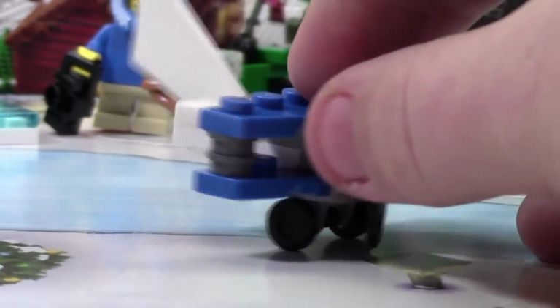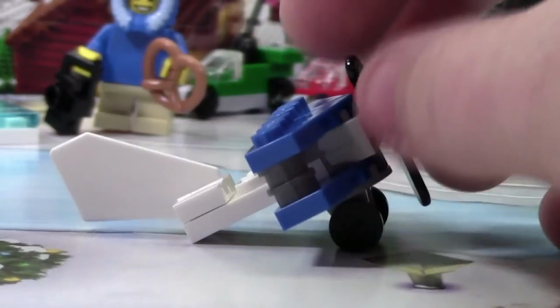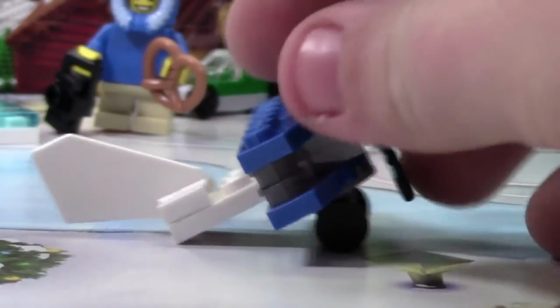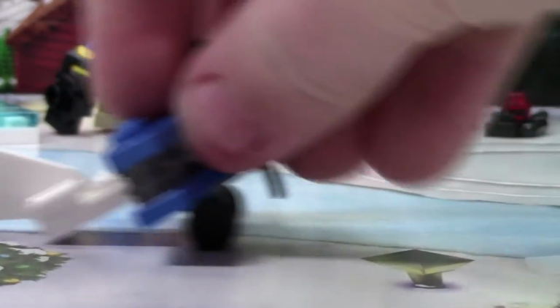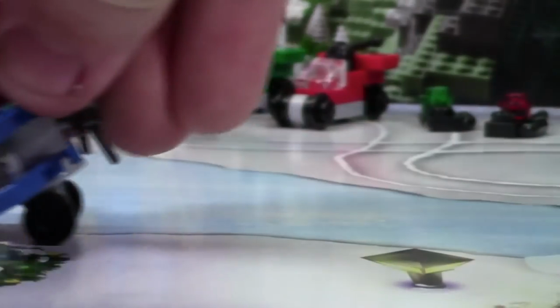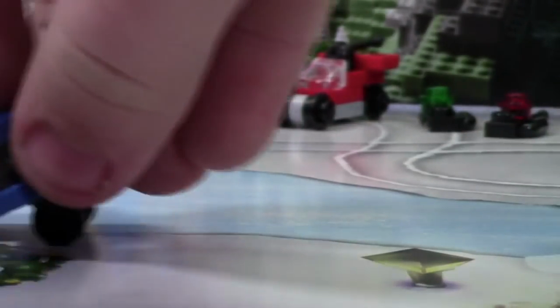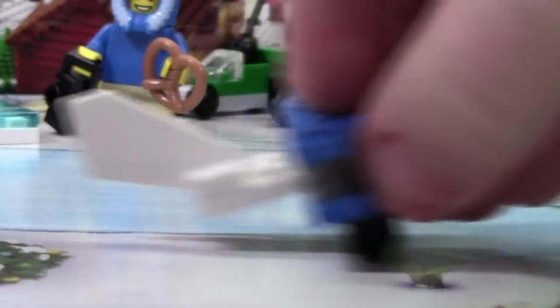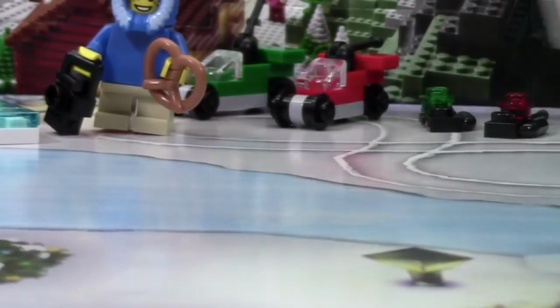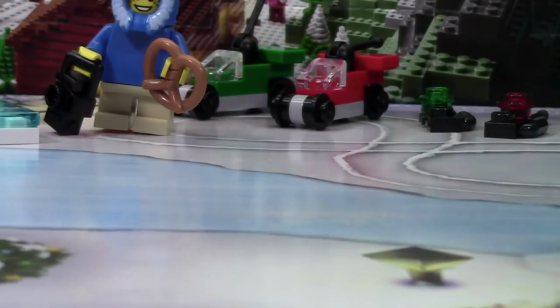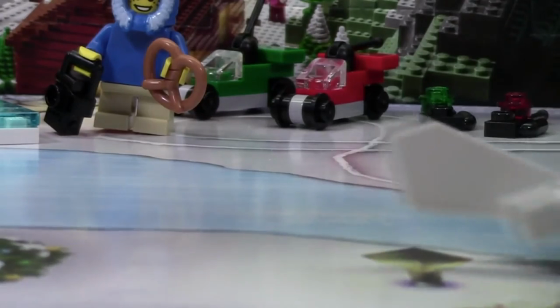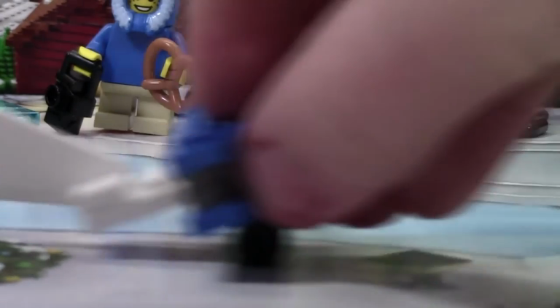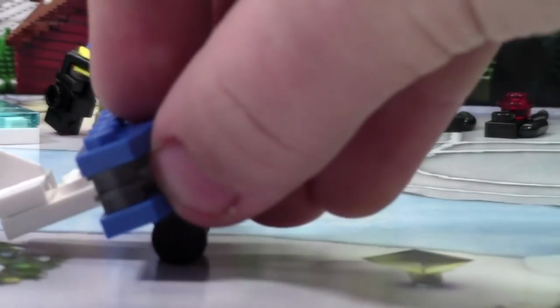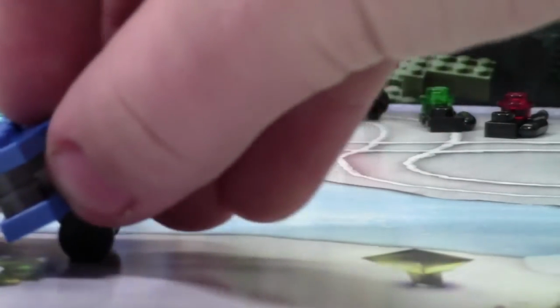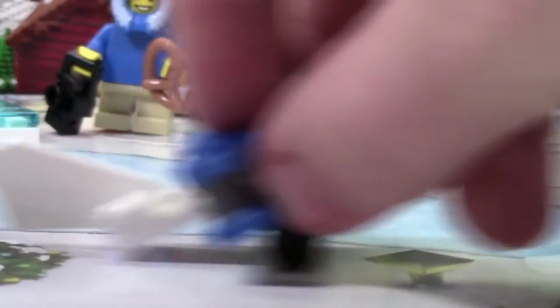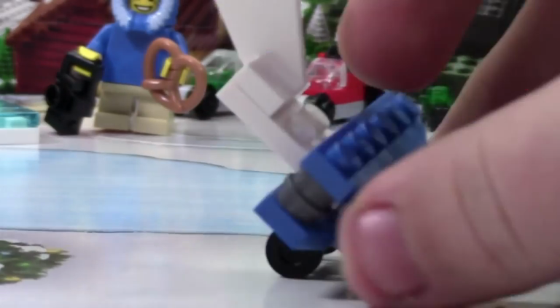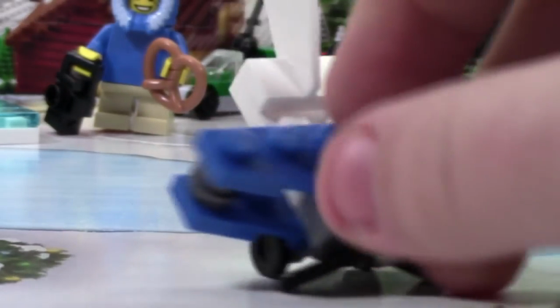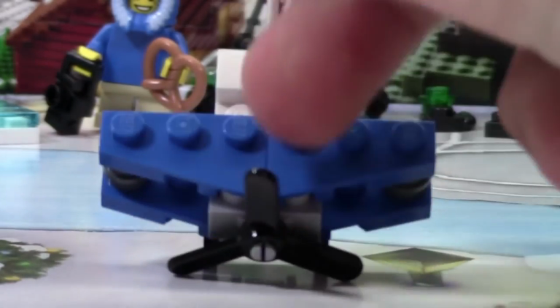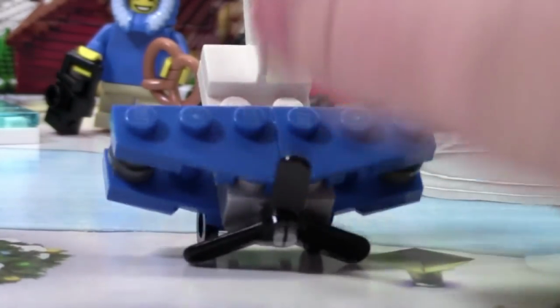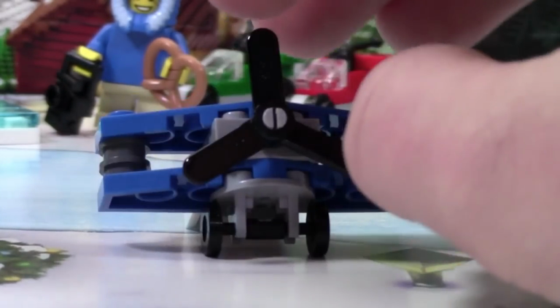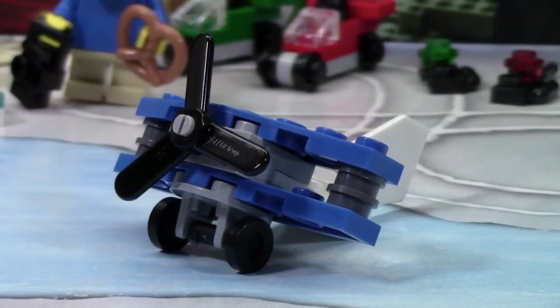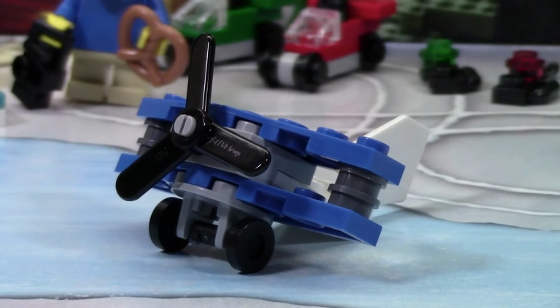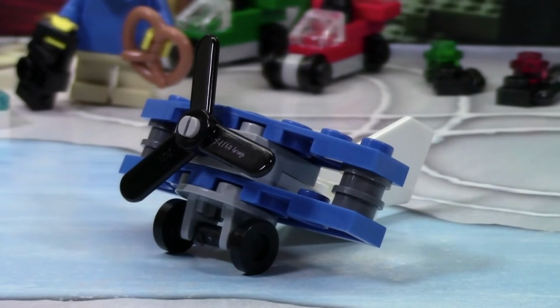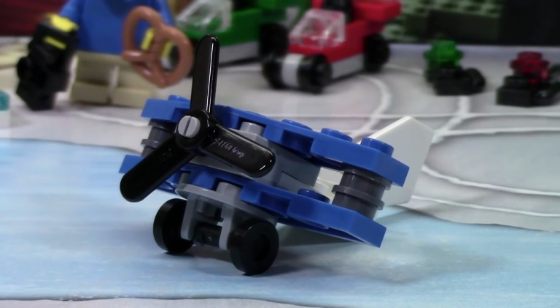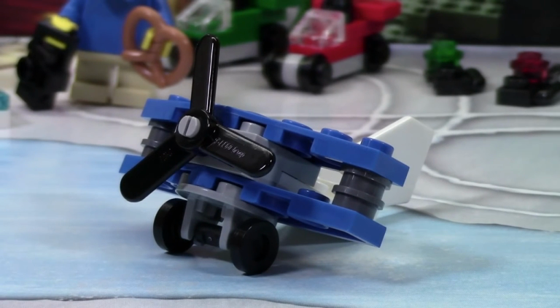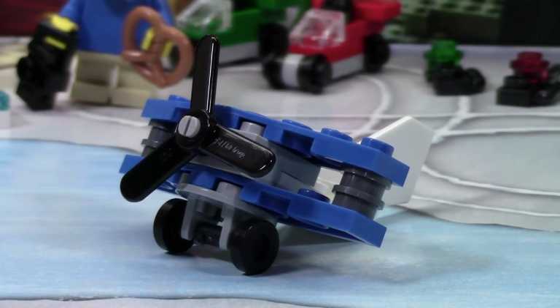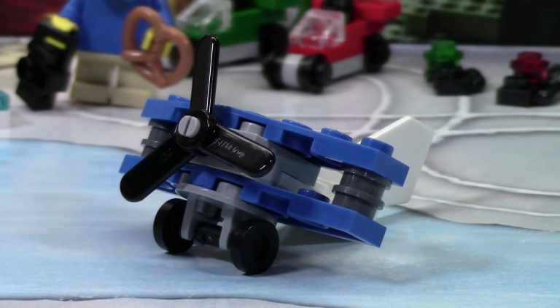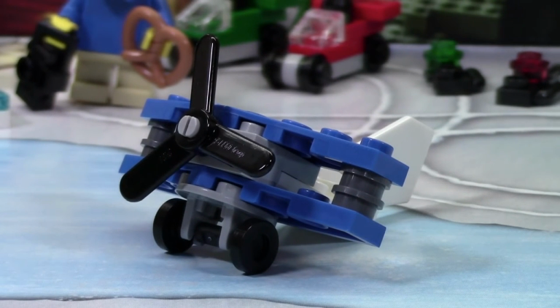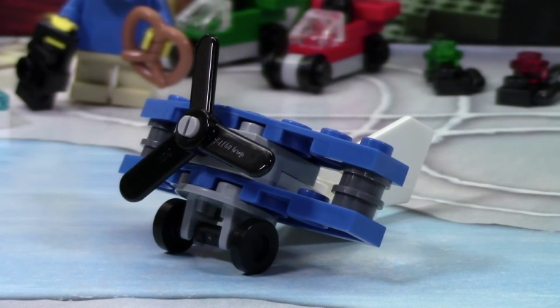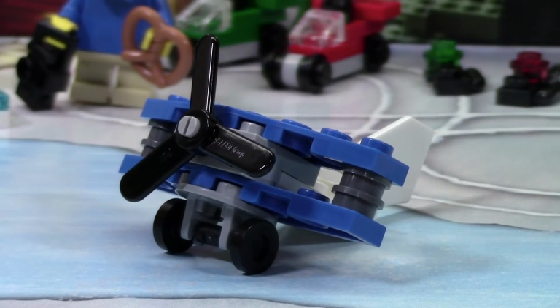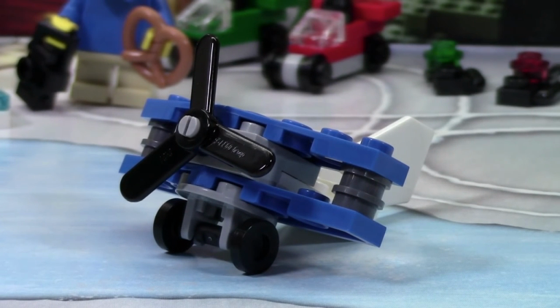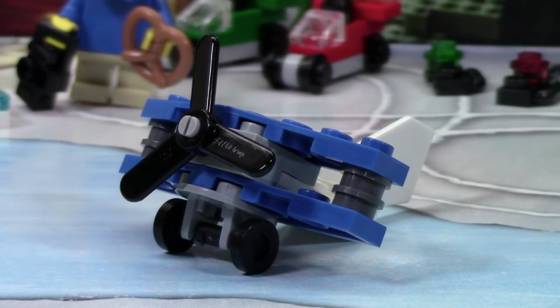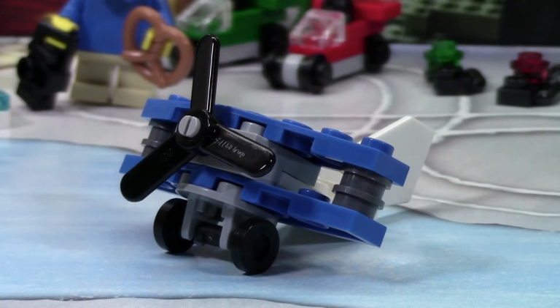The other side looks the same, and you can just kind of take off, come back. Overall, it's just pretty neat. Thanks everybody so much for watching day number 5 of the LEGO City Advent Calendar. Don't forget to check back tomorrow for day number 6.